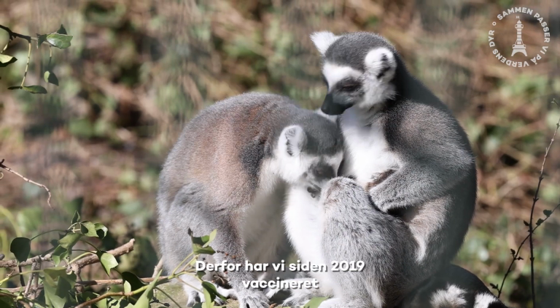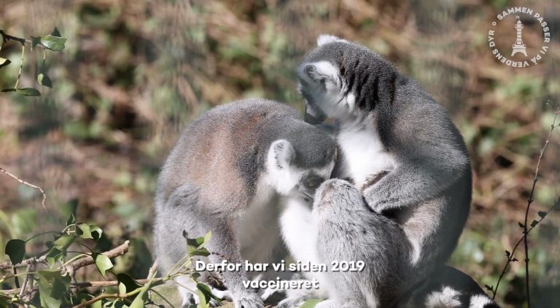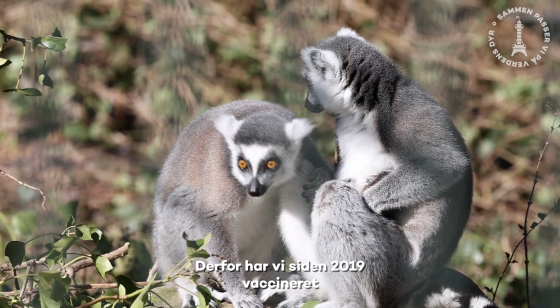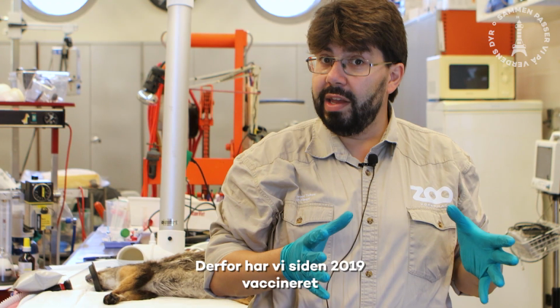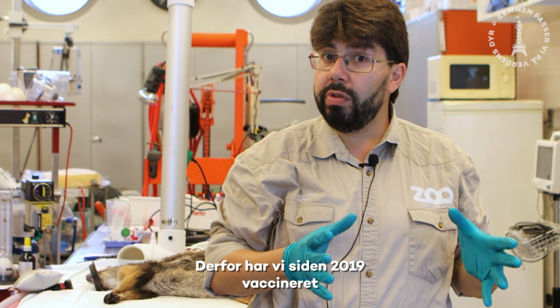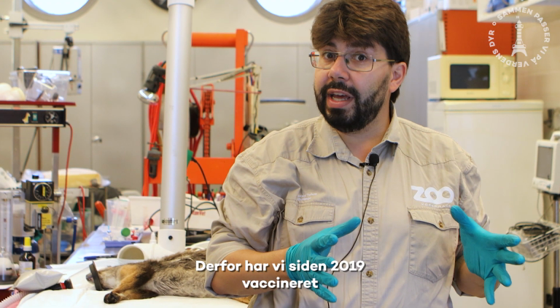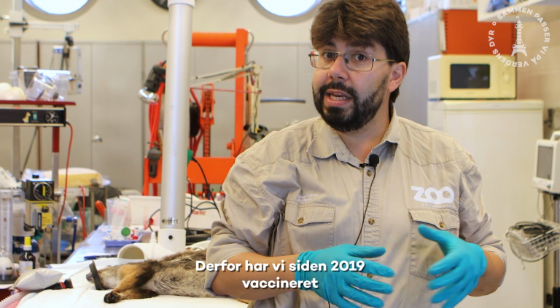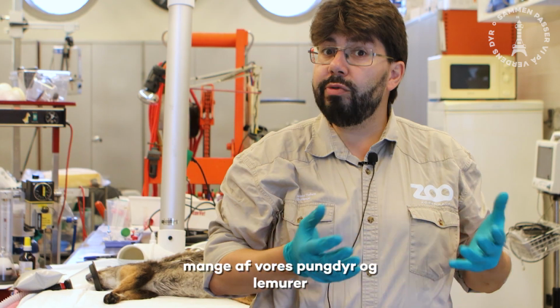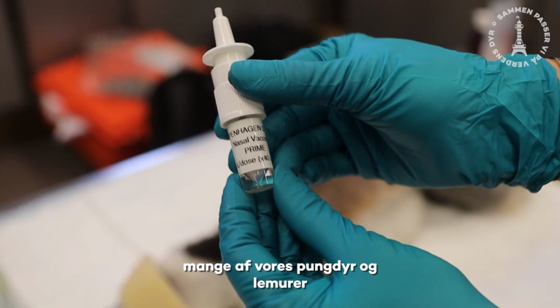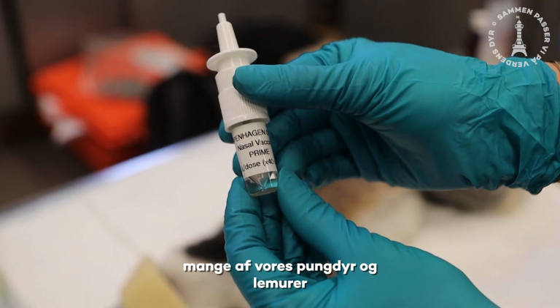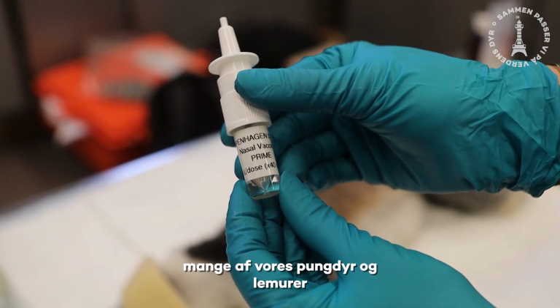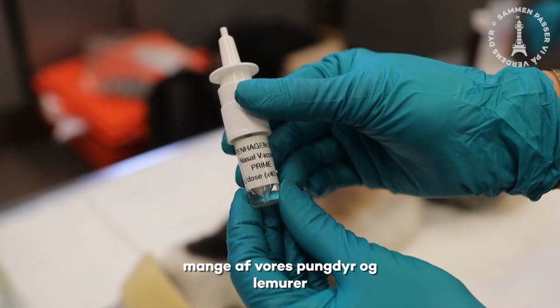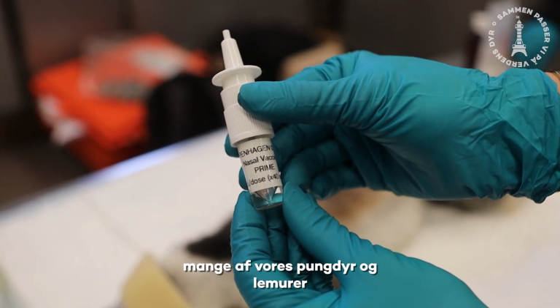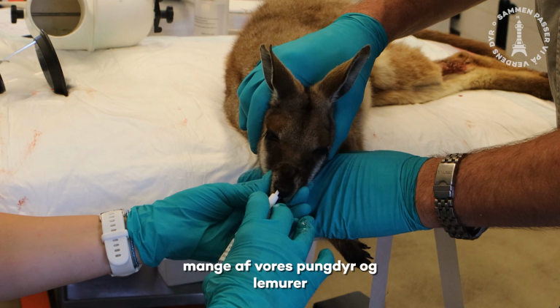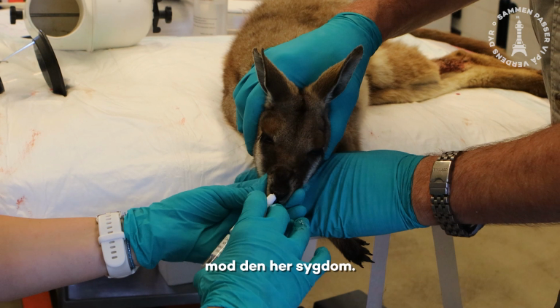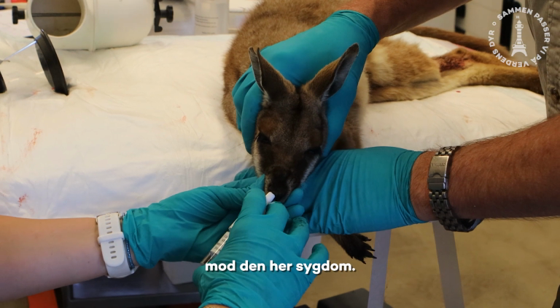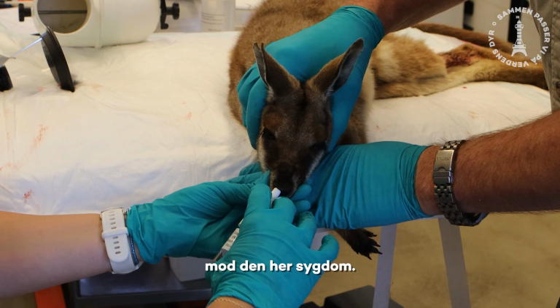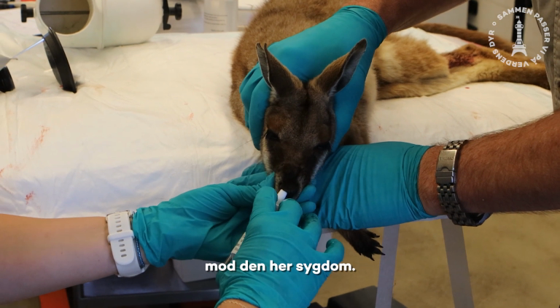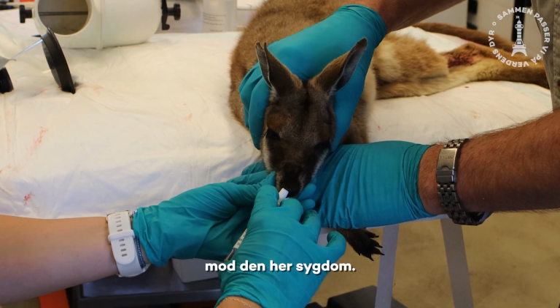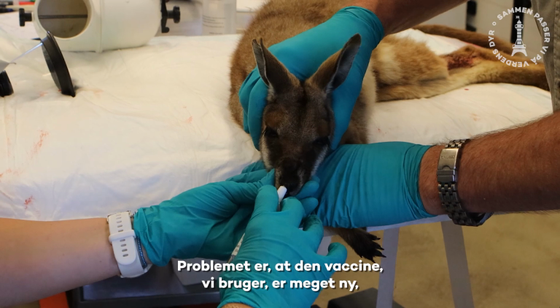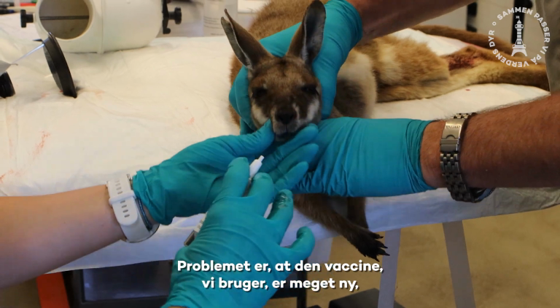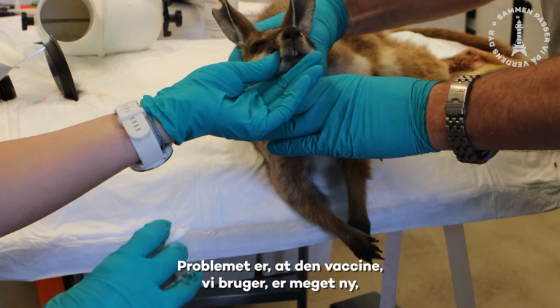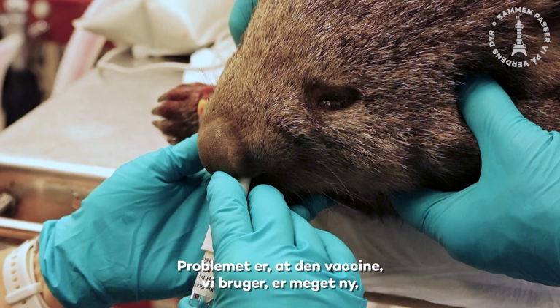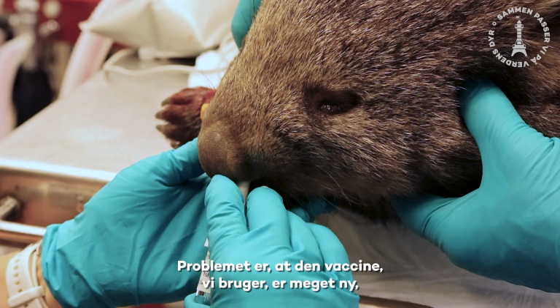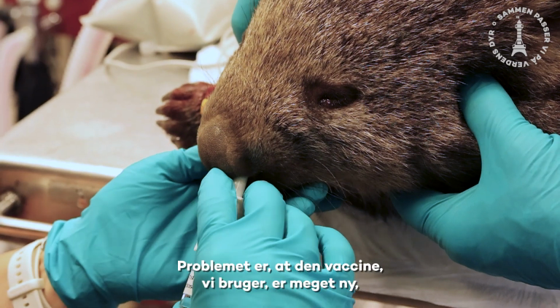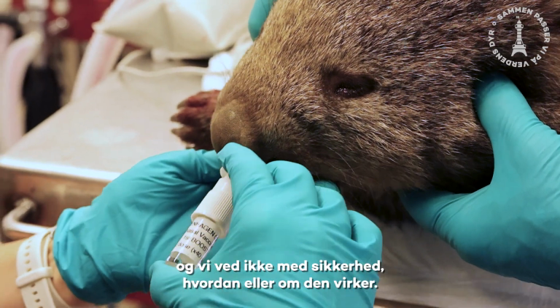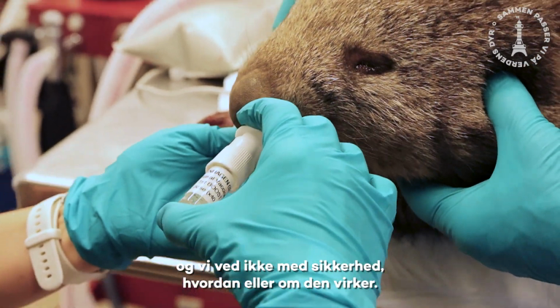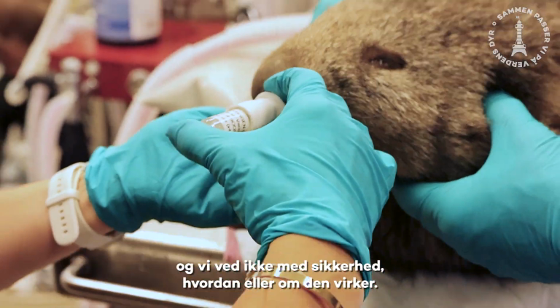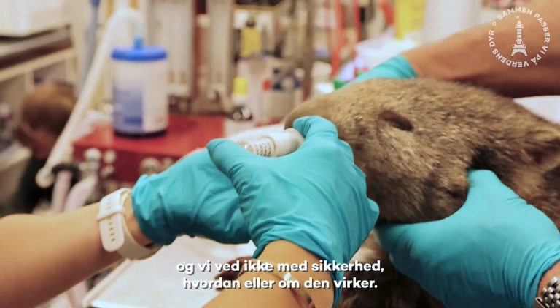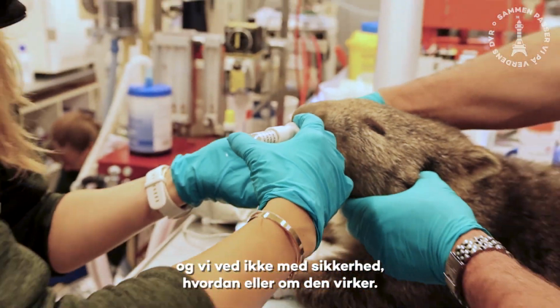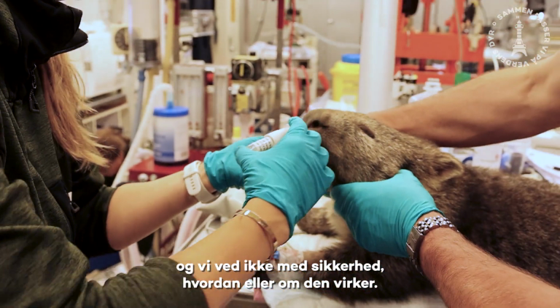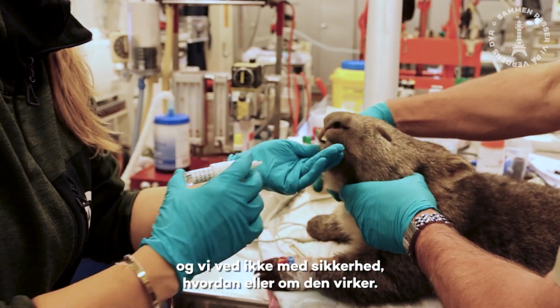What we've been doing here since 2019 is vaccinating a lot of our marsupials and lemurs against this disease. The problem is the vaccine we're using is very new and we're not entirely sure how it works, or if it works.